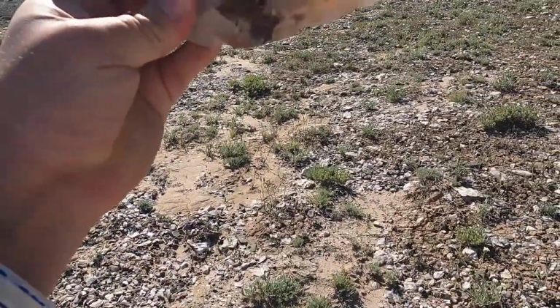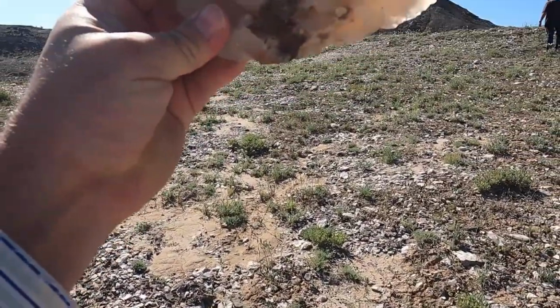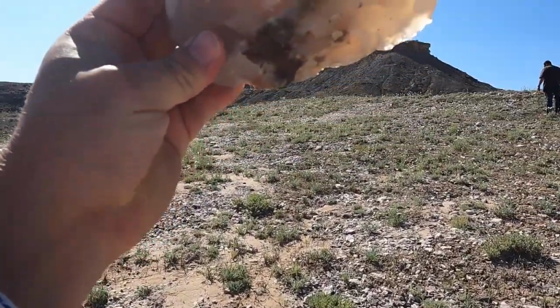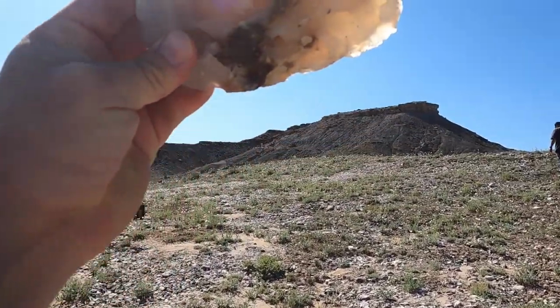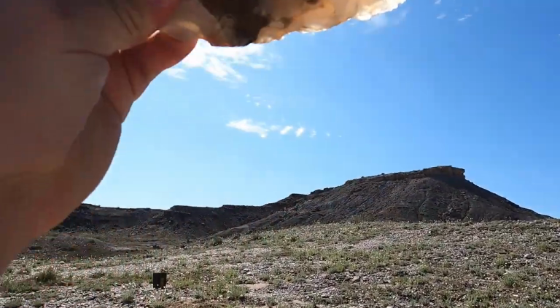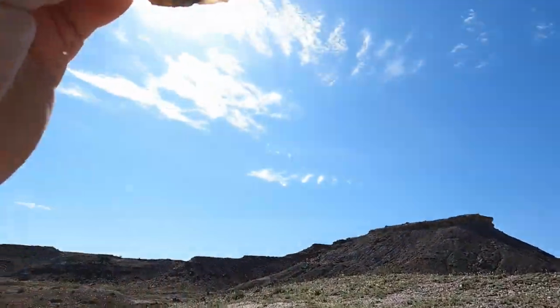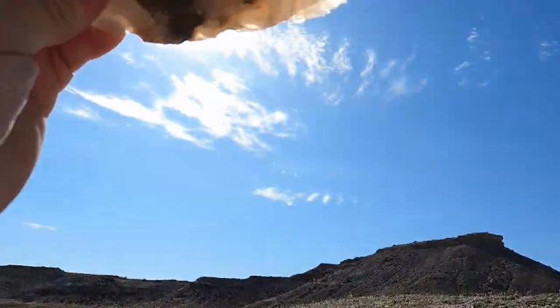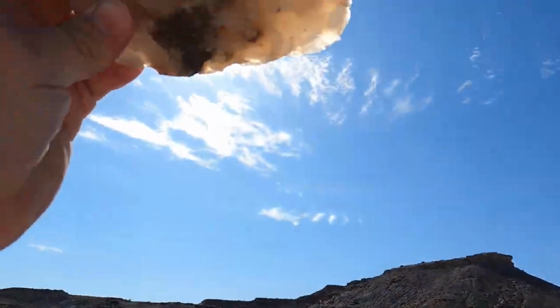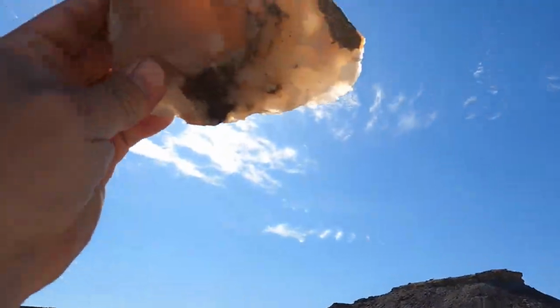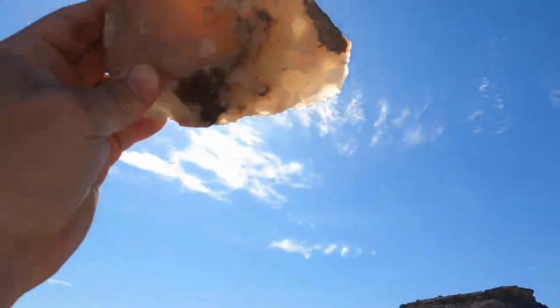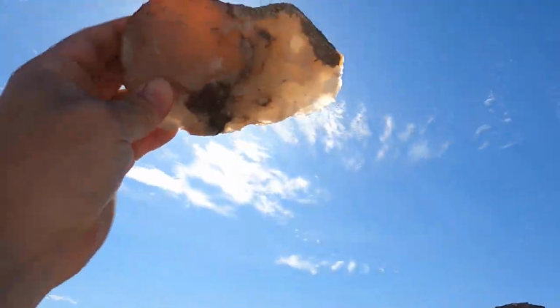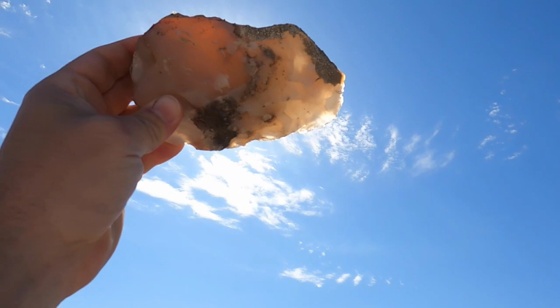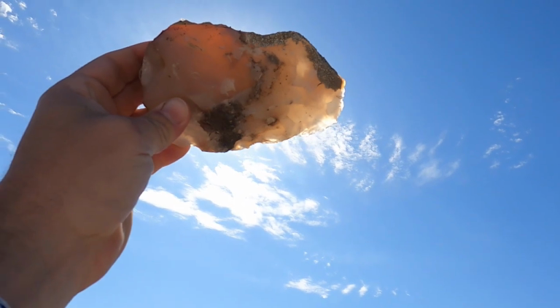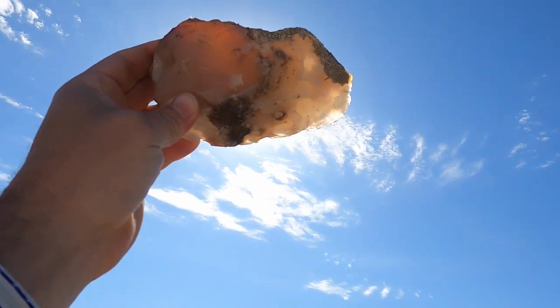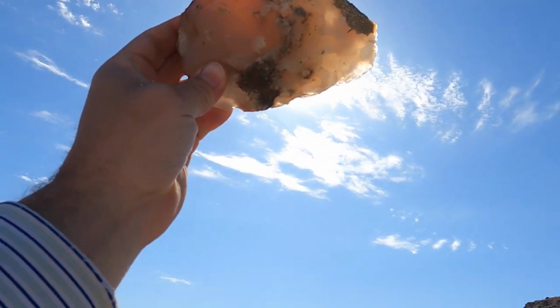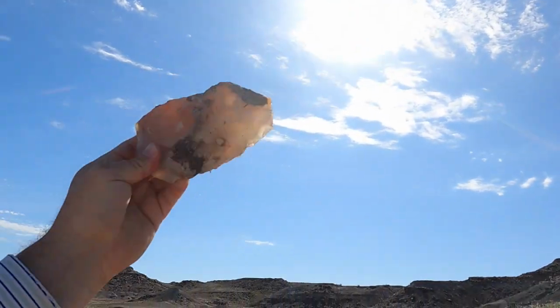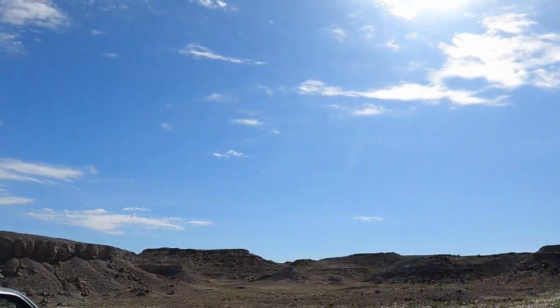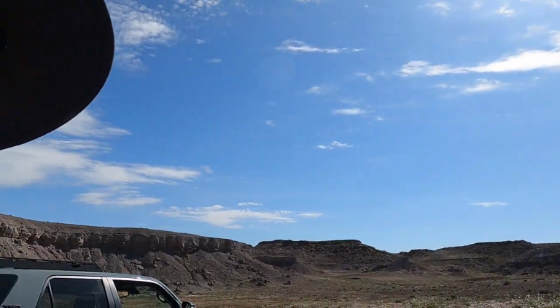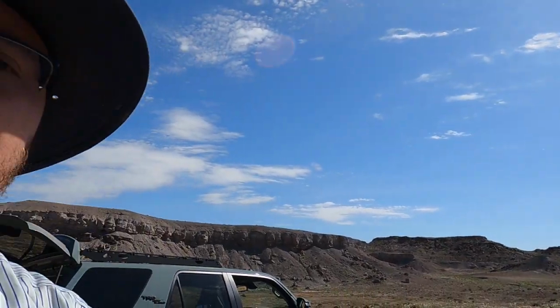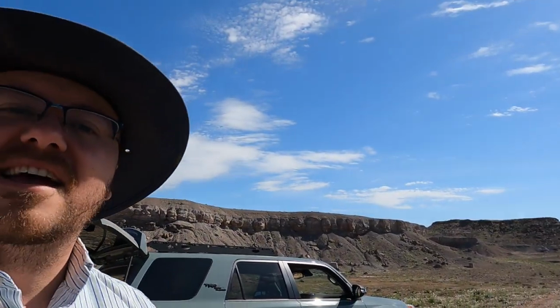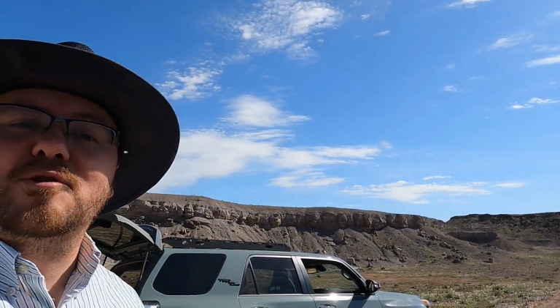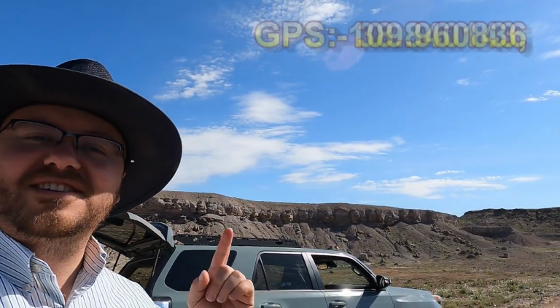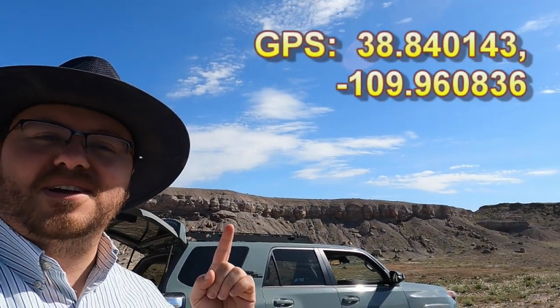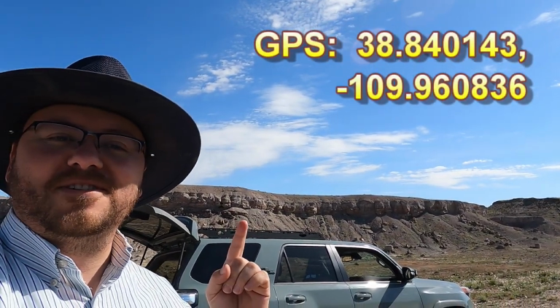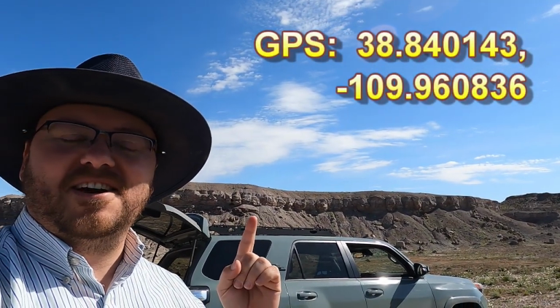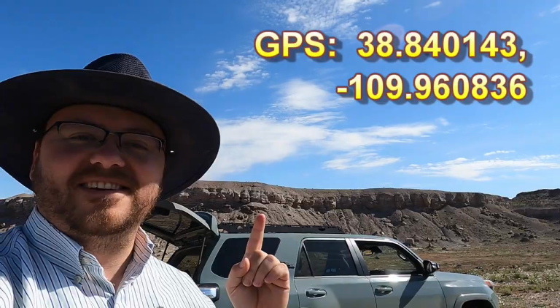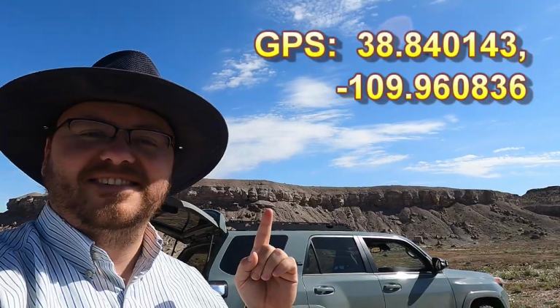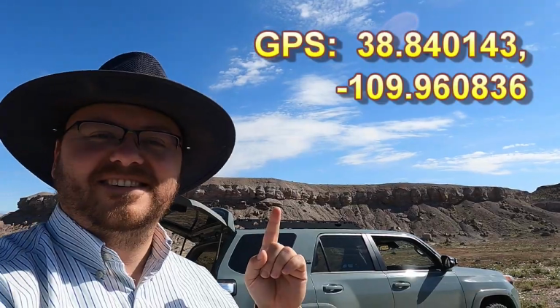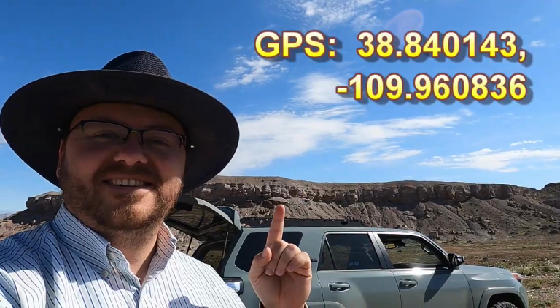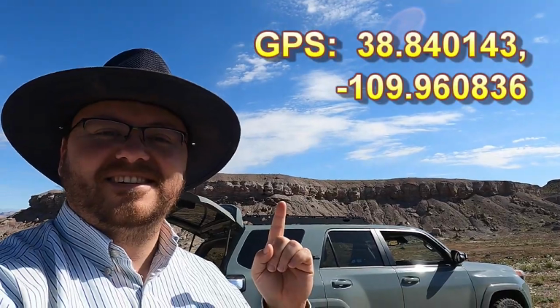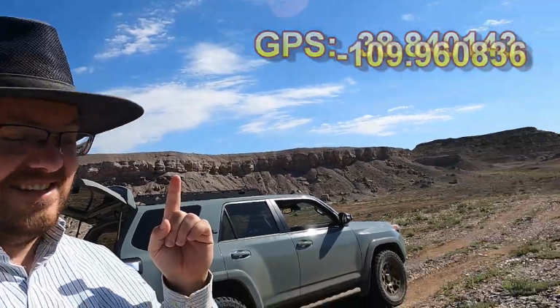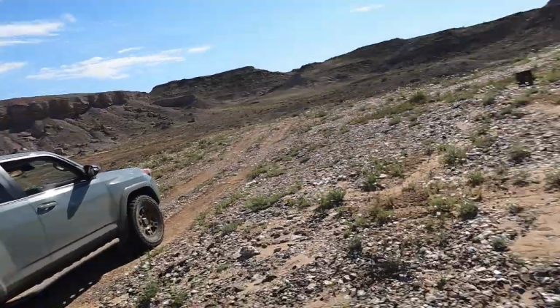If you guys like agates or chalcedony, come on out here. And of course, we'll have GPS coordinates of how to get here. Okay, let's get at it.